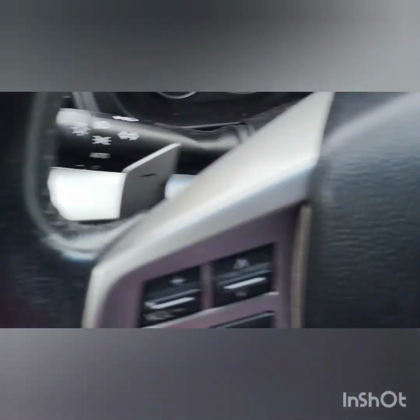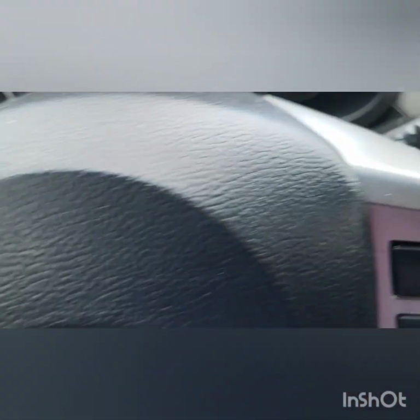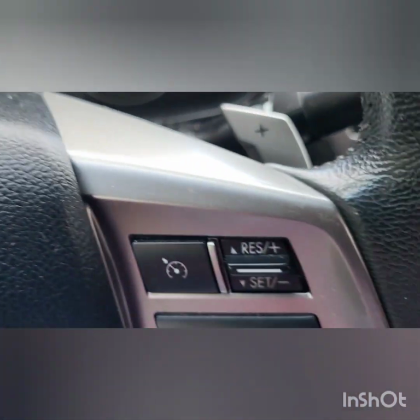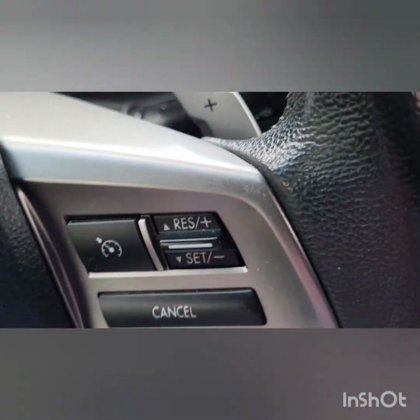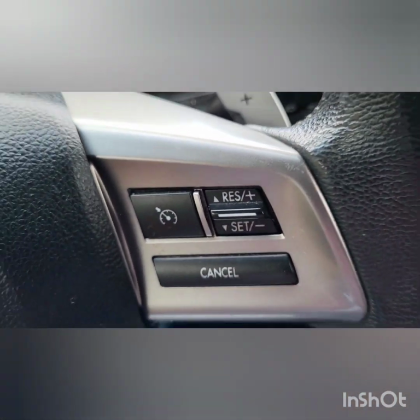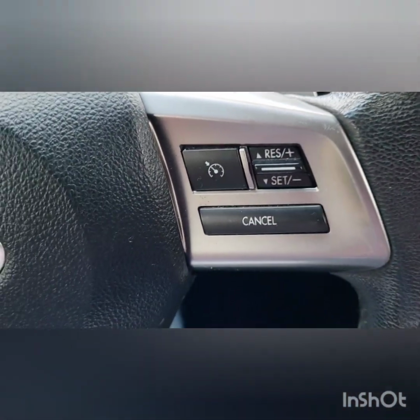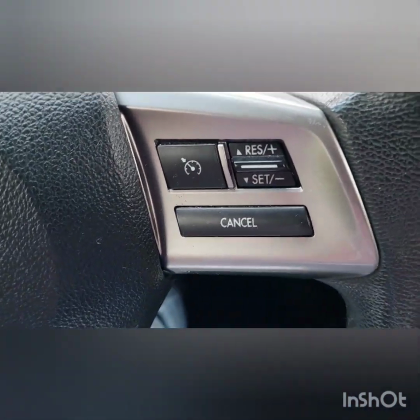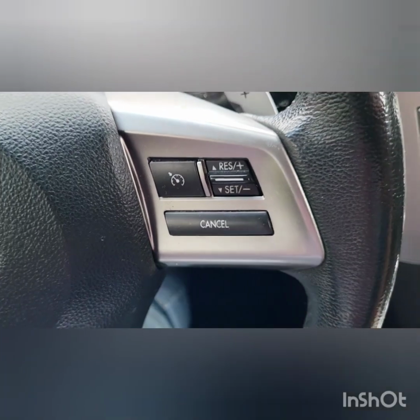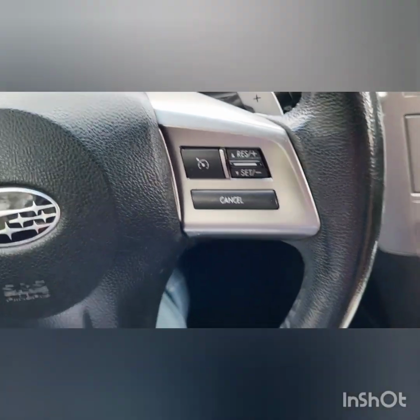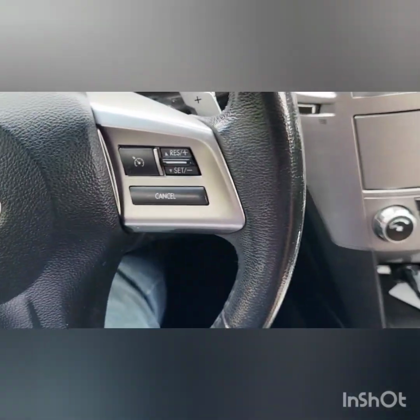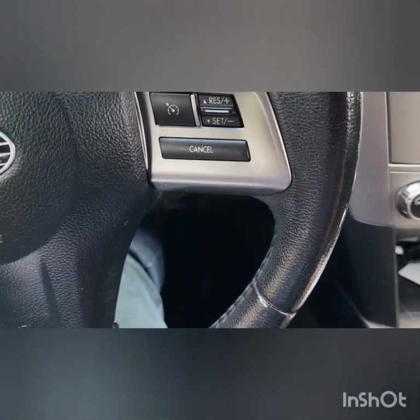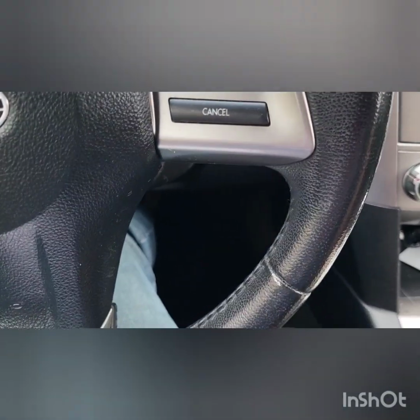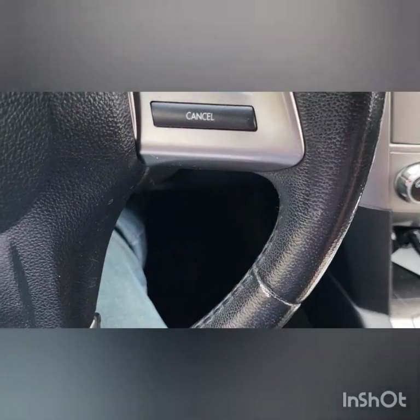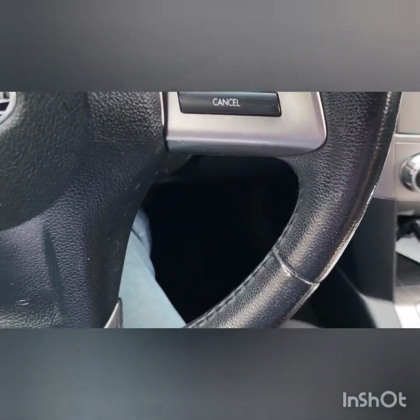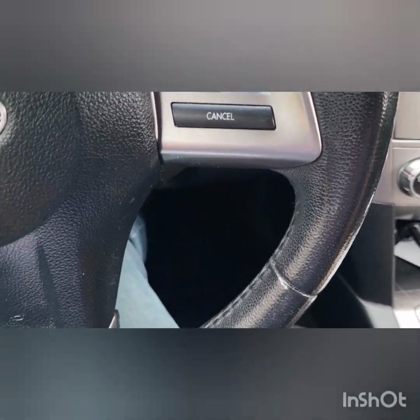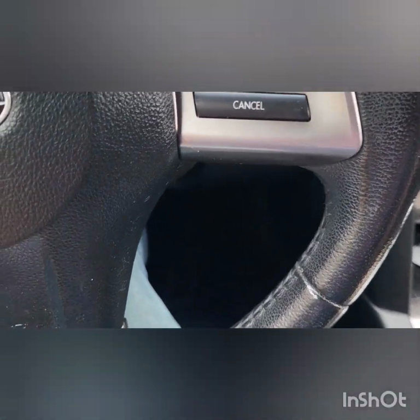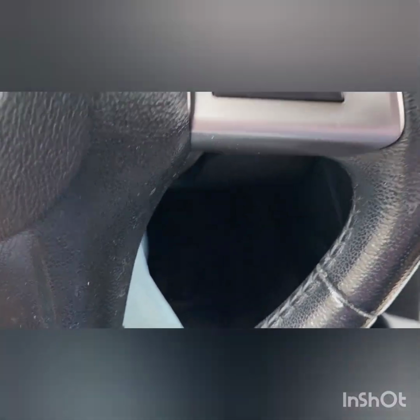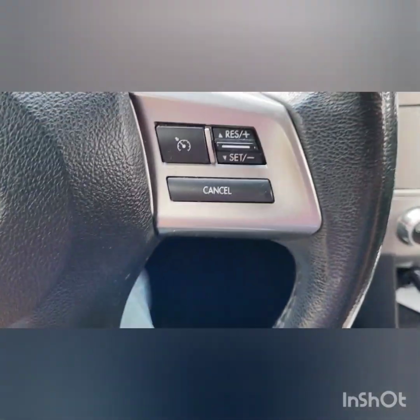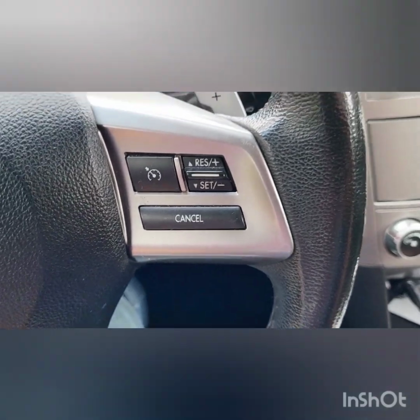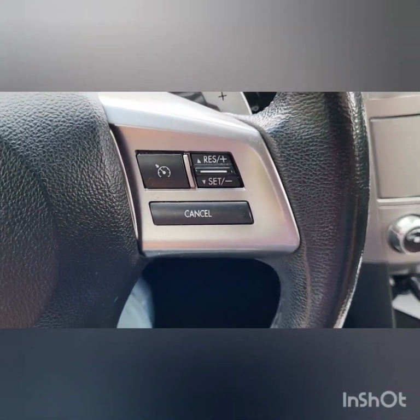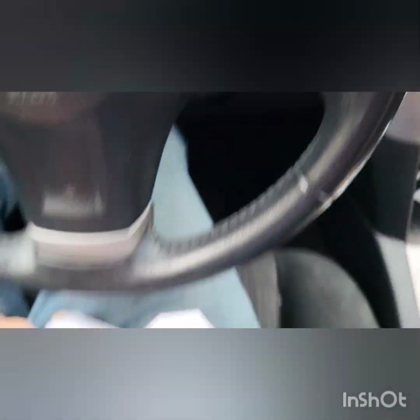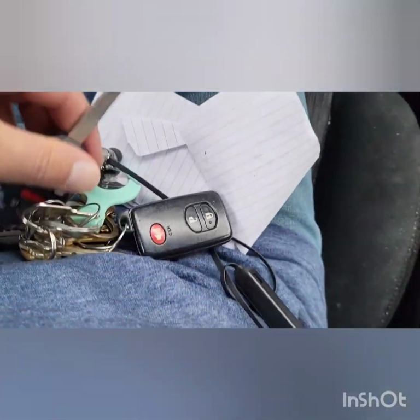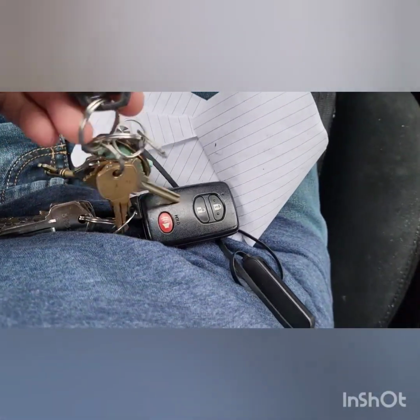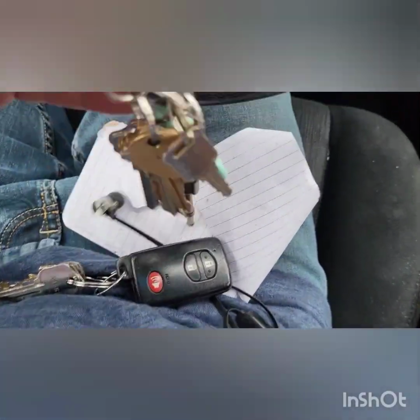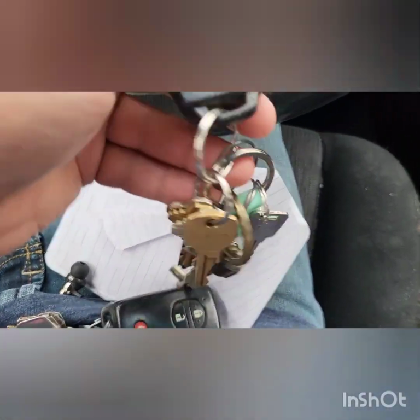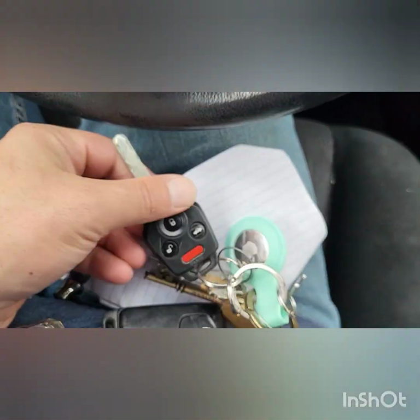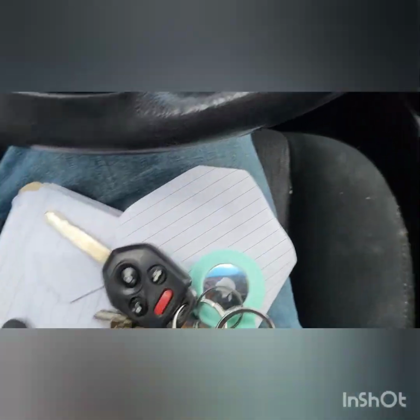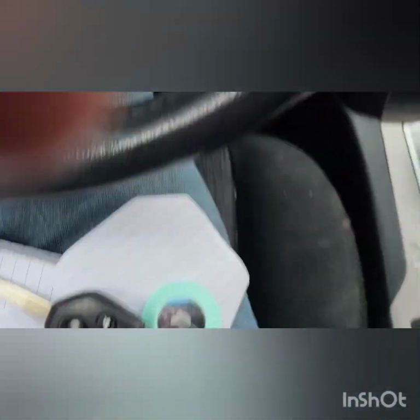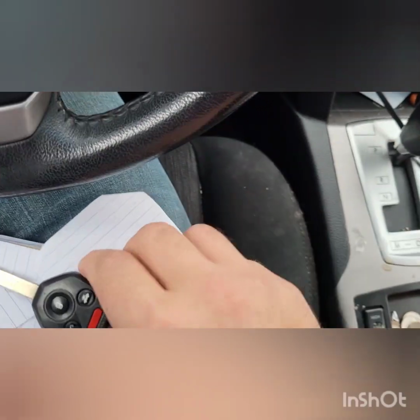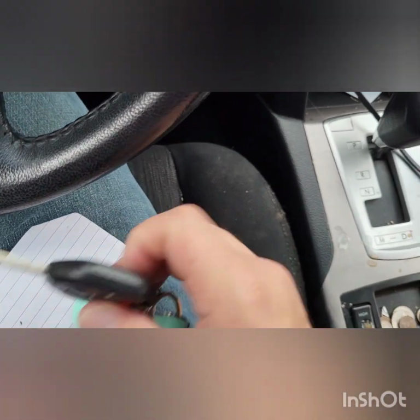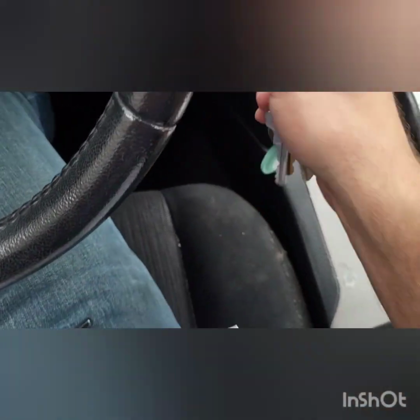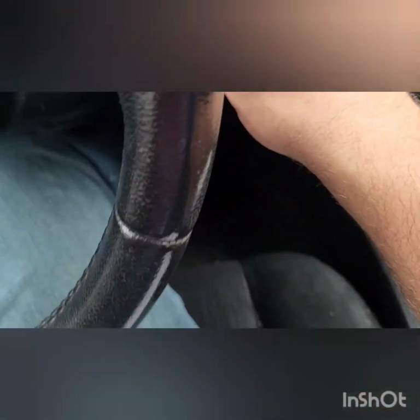You have to have the key on first. Without power there's nothing — it just won't power up. So let's get the key and turn the power on.